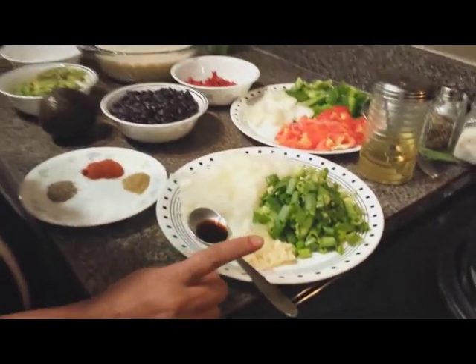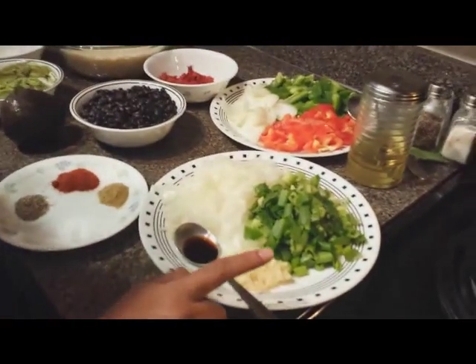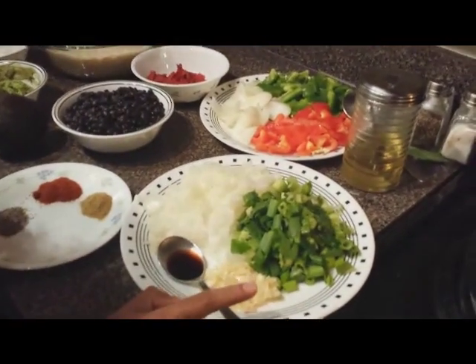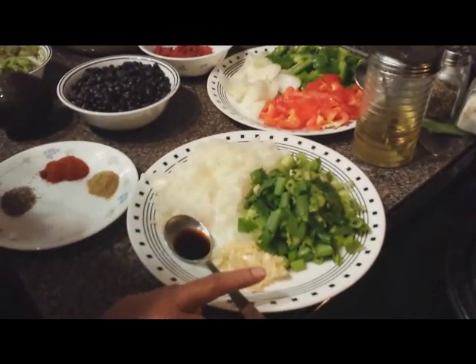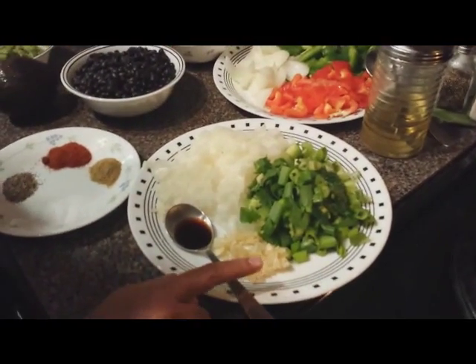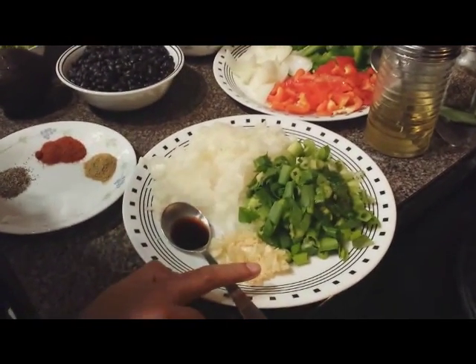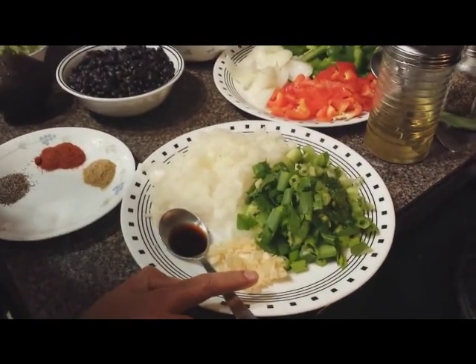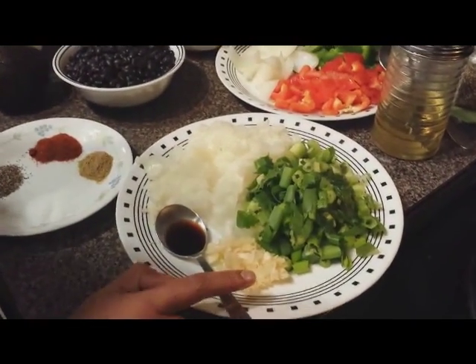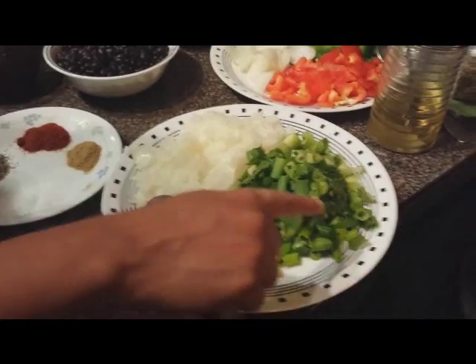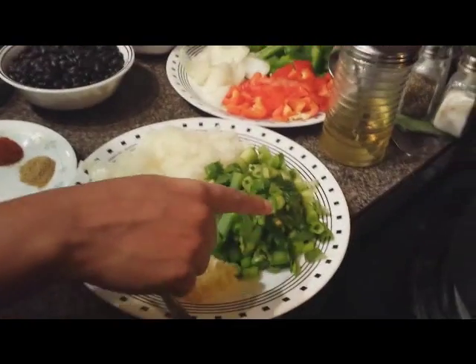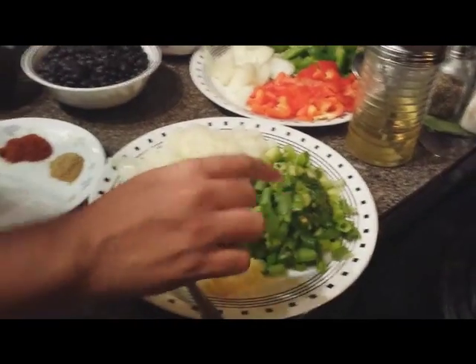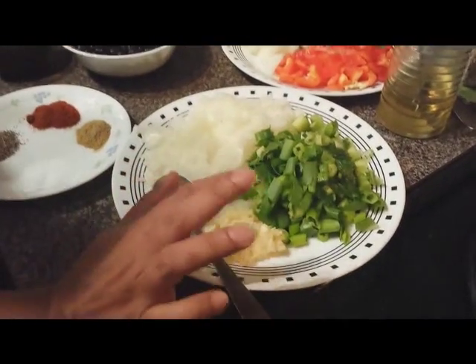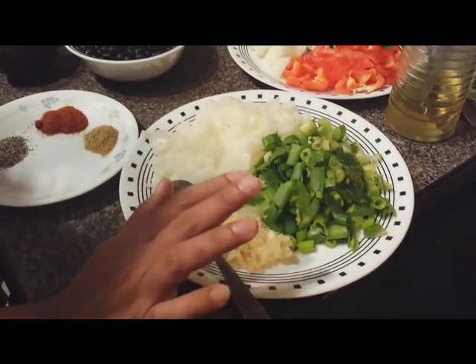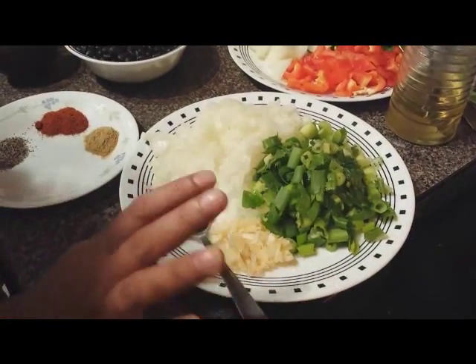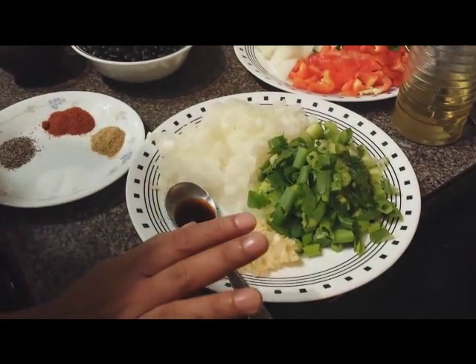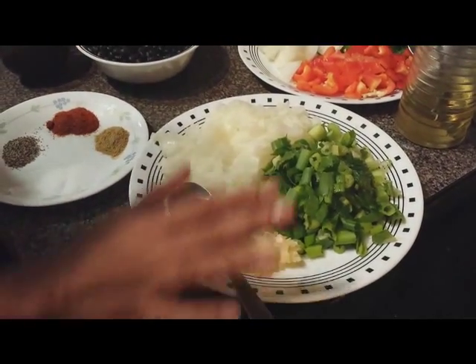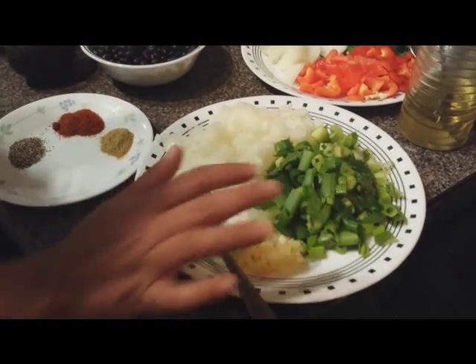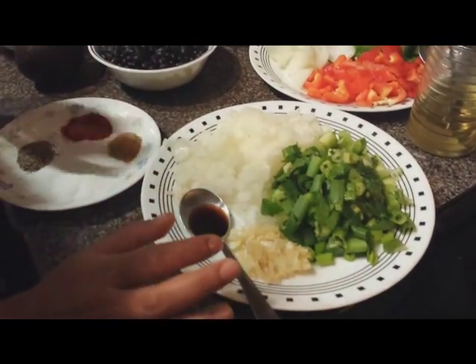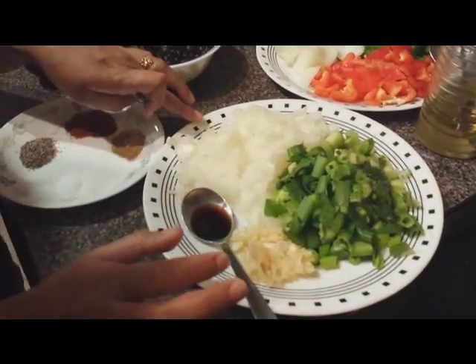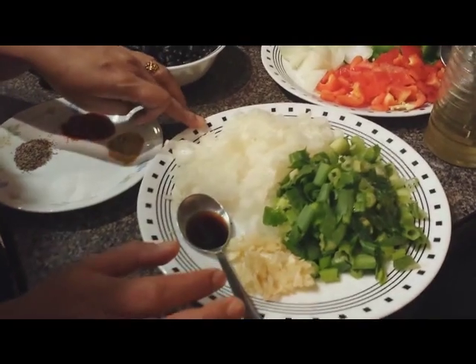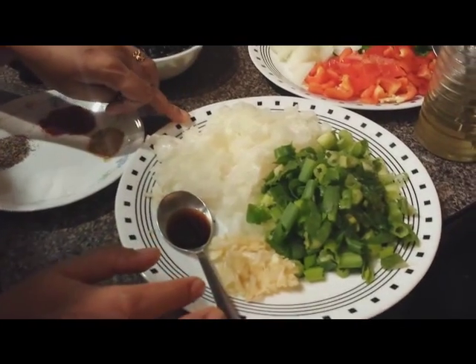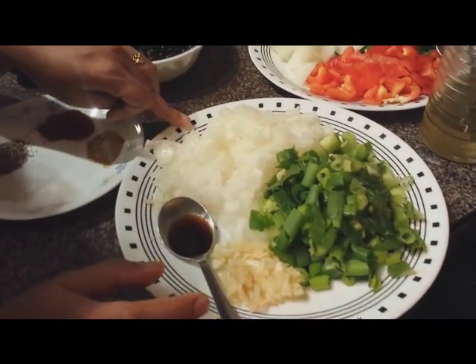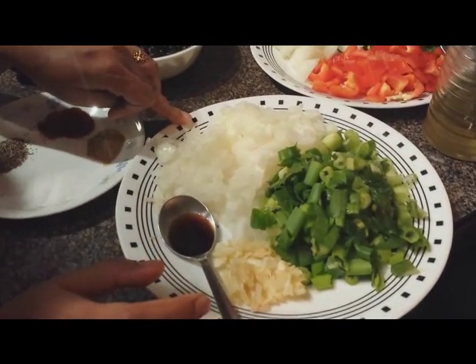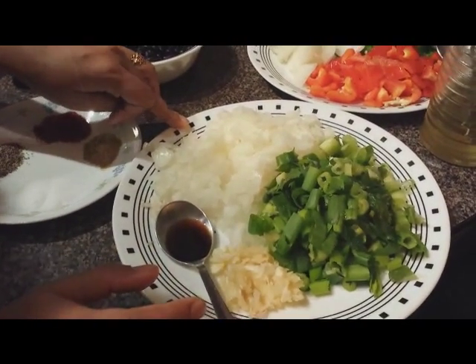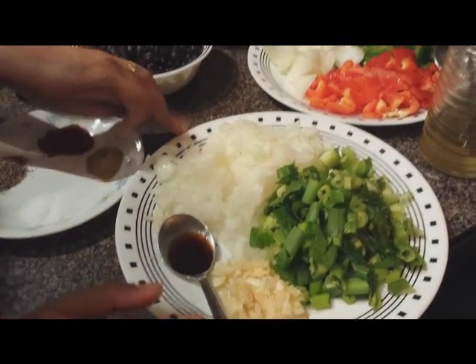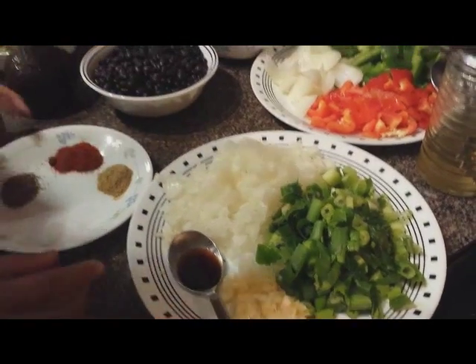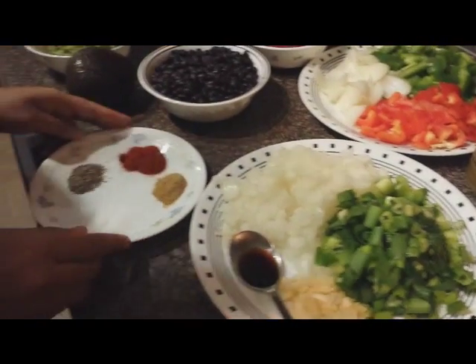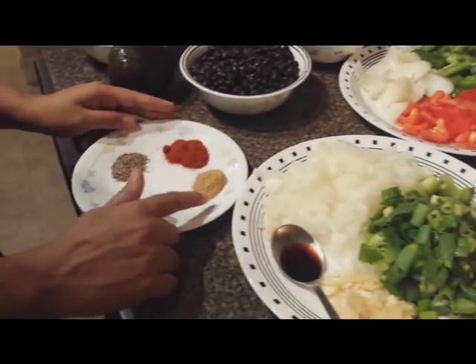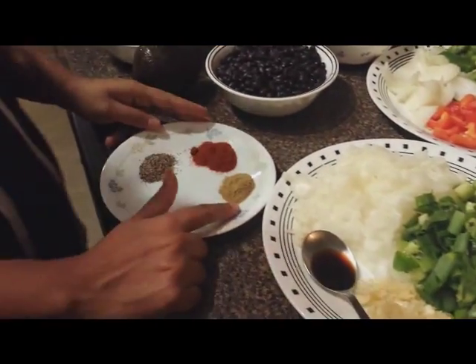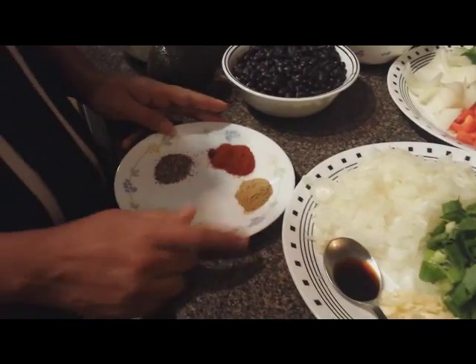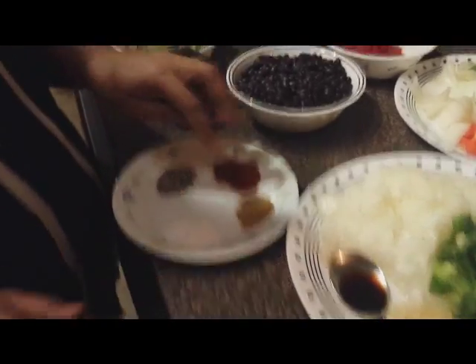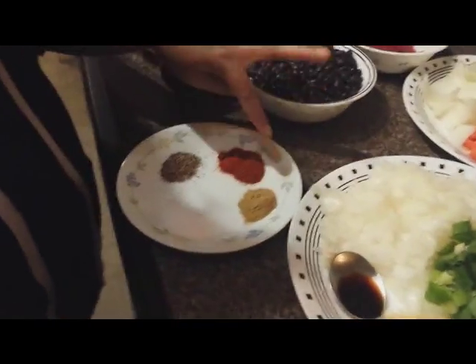We need 5 to 6 cloves of garlic finely chopped, 2 sprigs of spring onions finely chopped, 1 medium sized onion finely chopped, and 1 teaspoon of coriander powder.